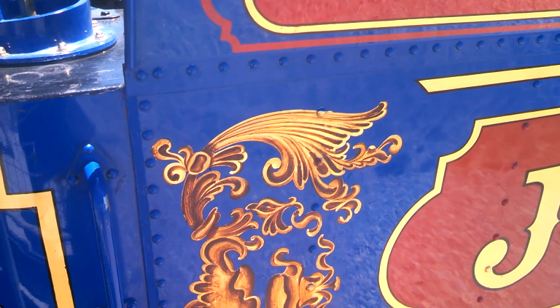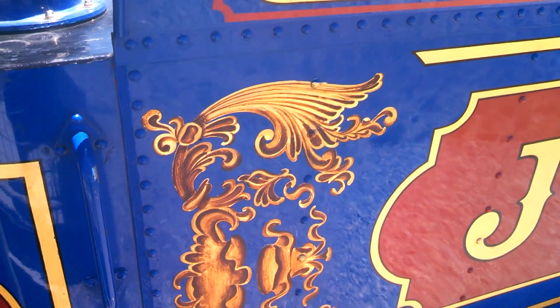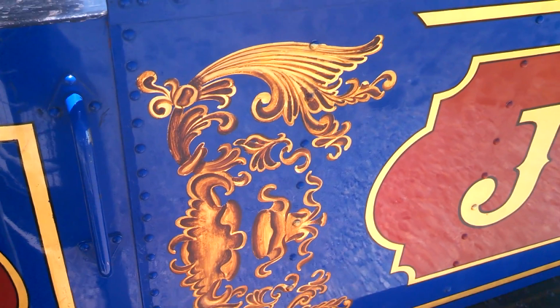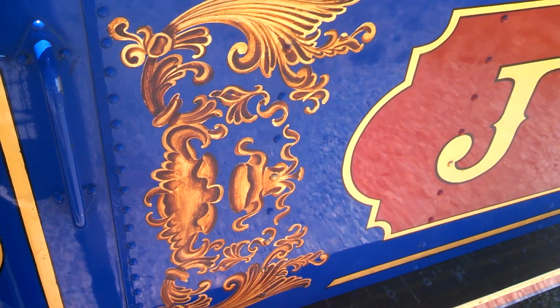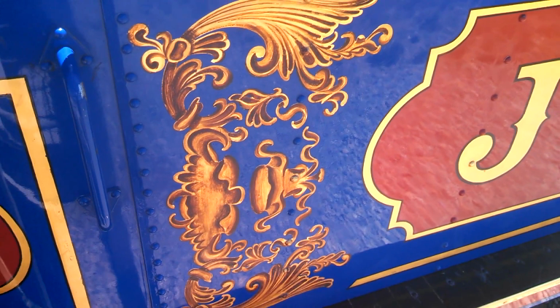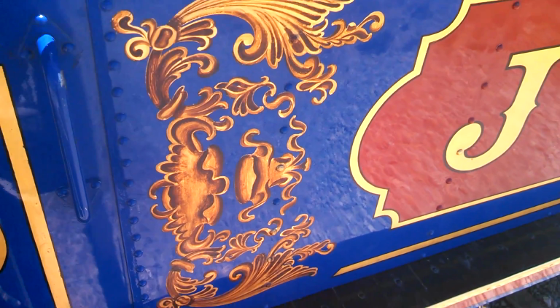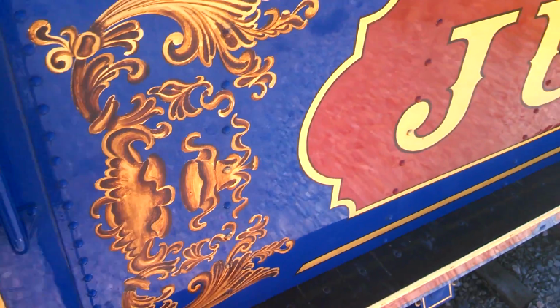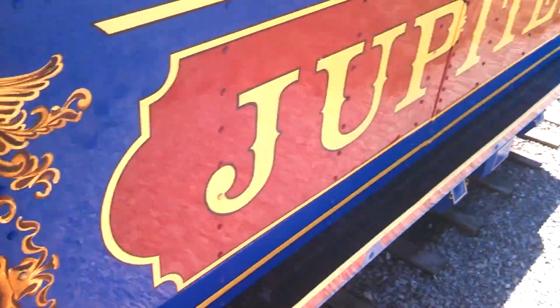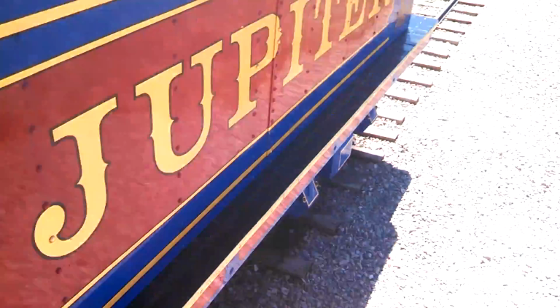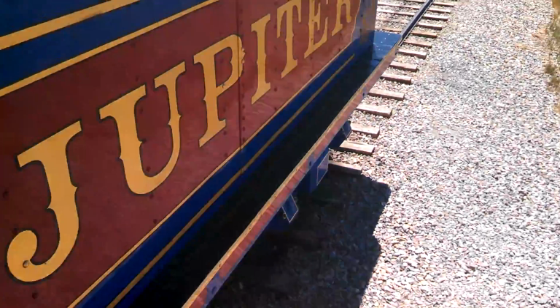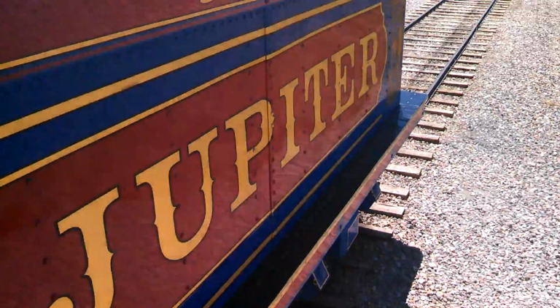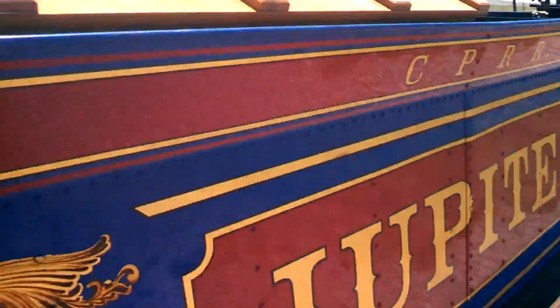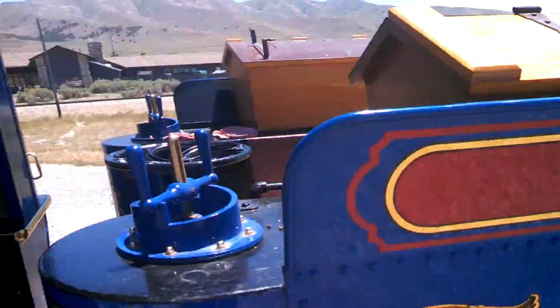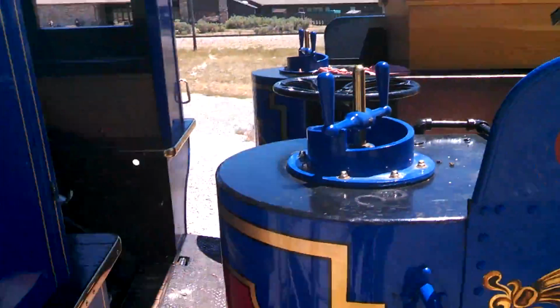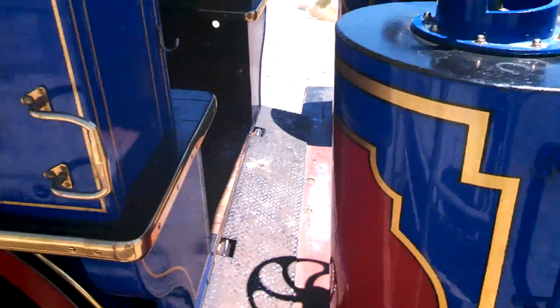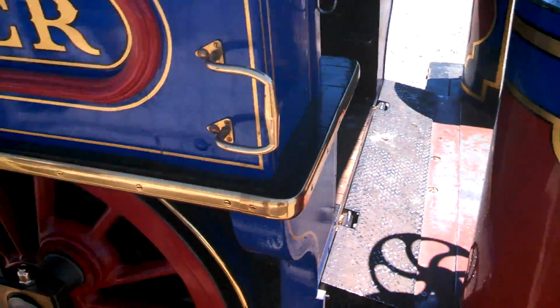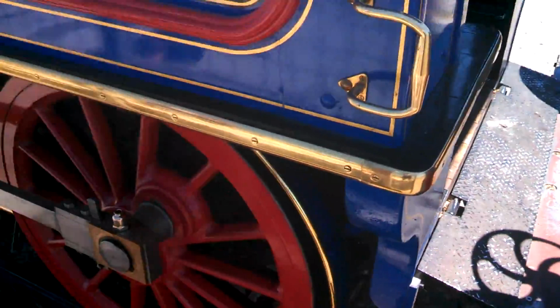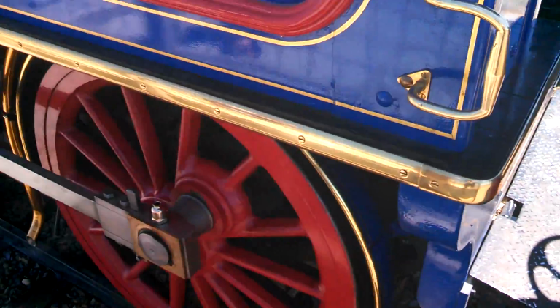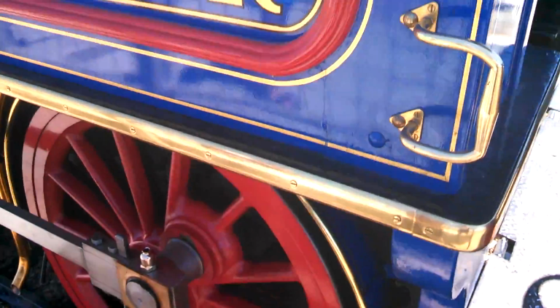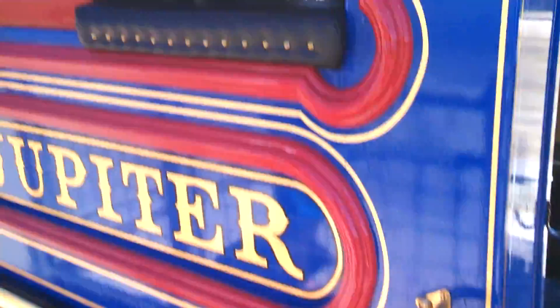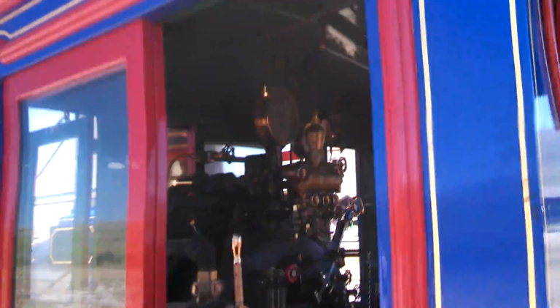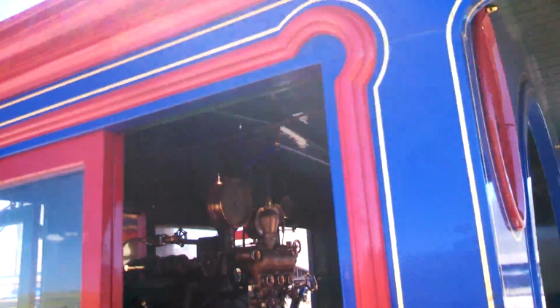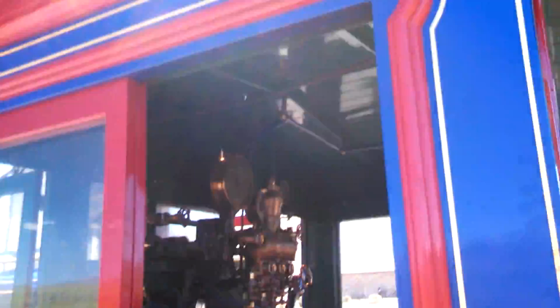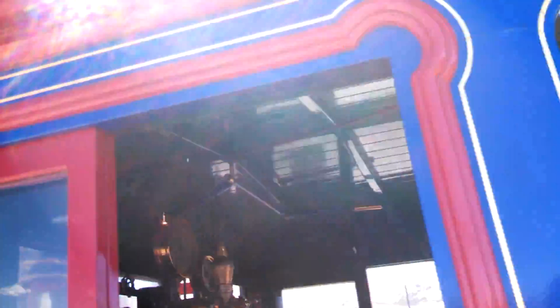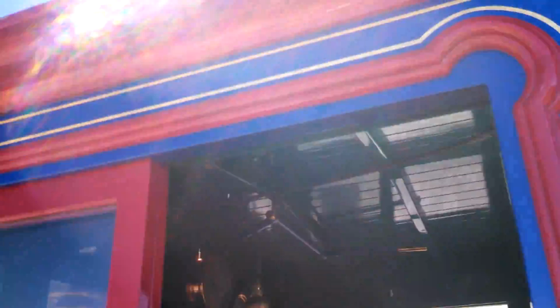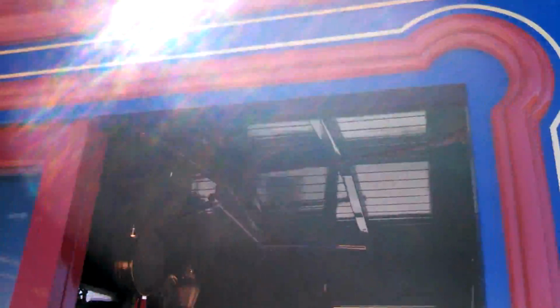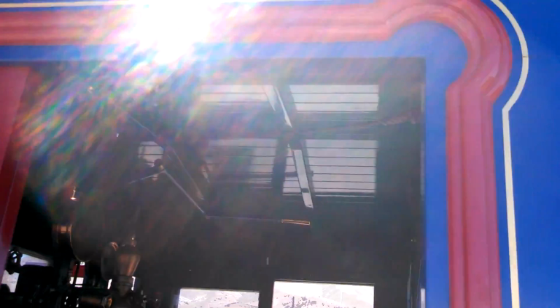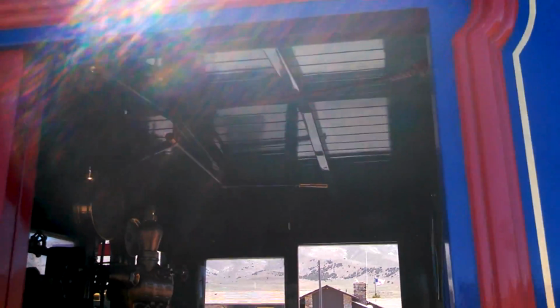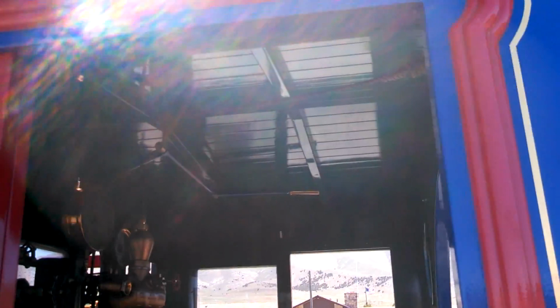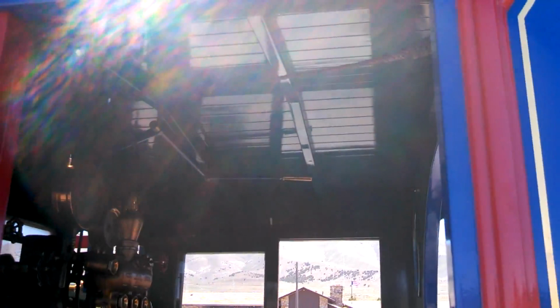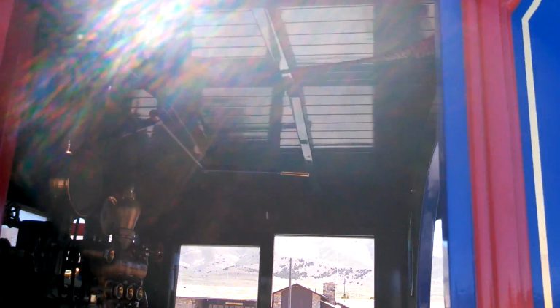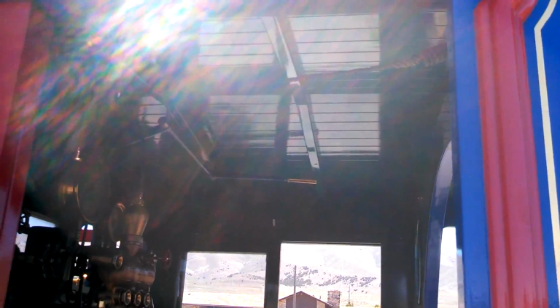Let's go inside. There's the whistle in there.